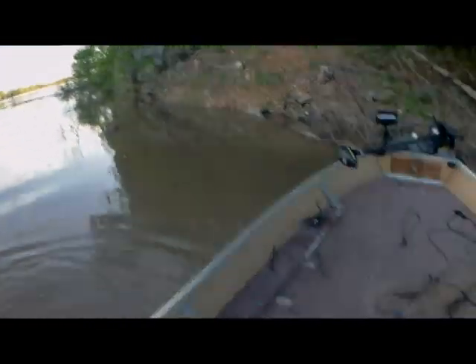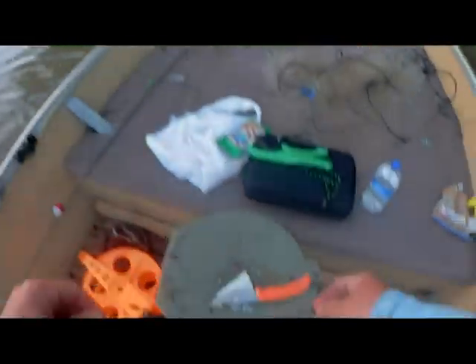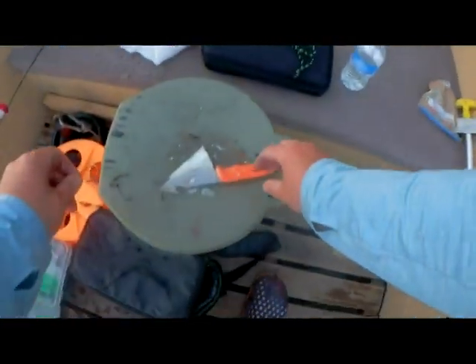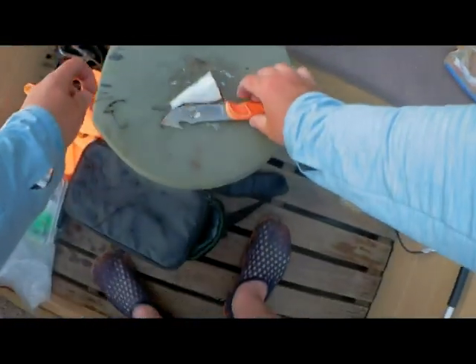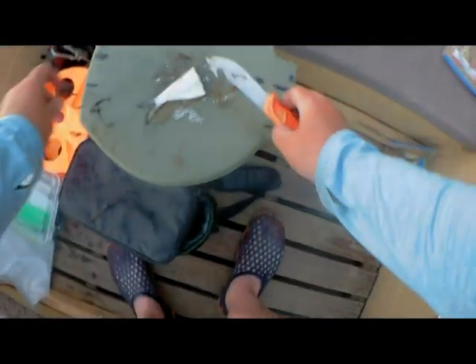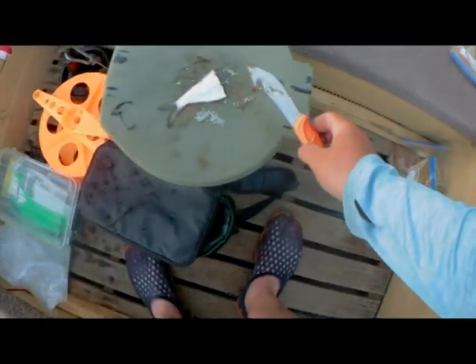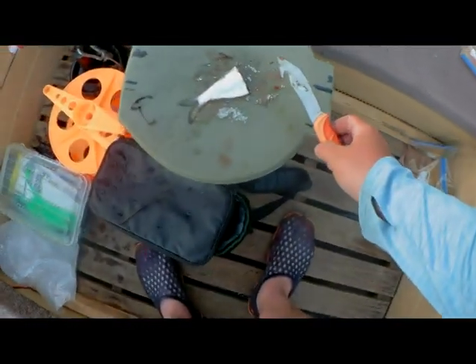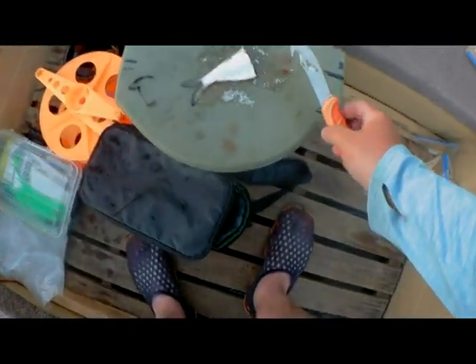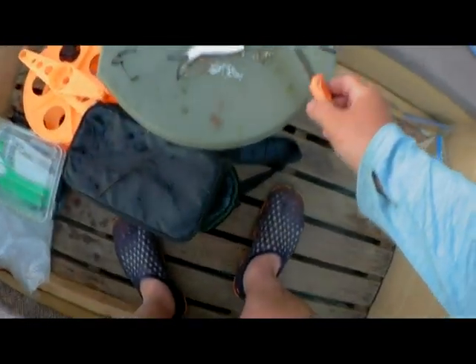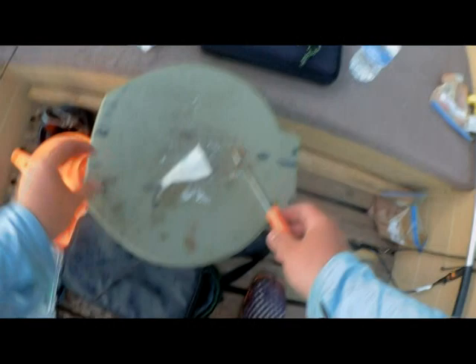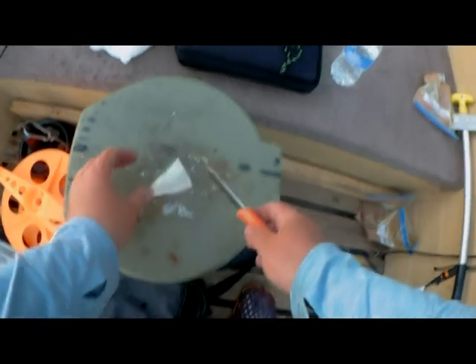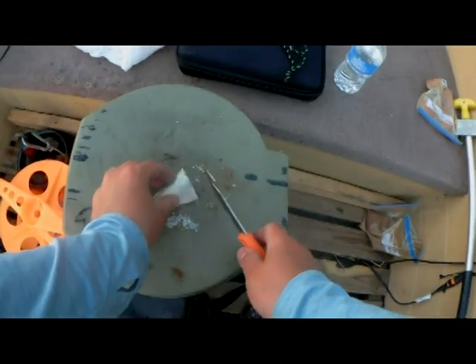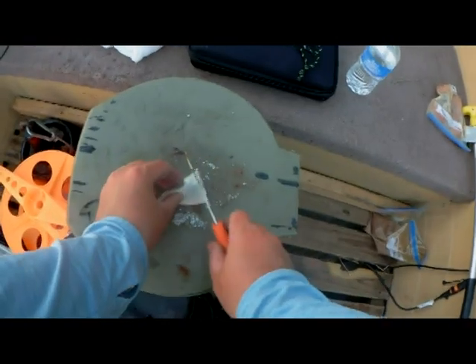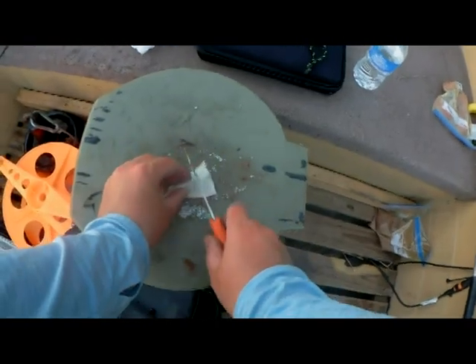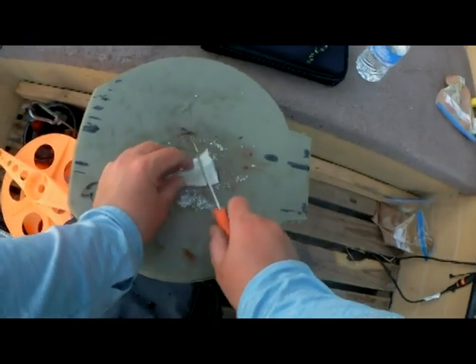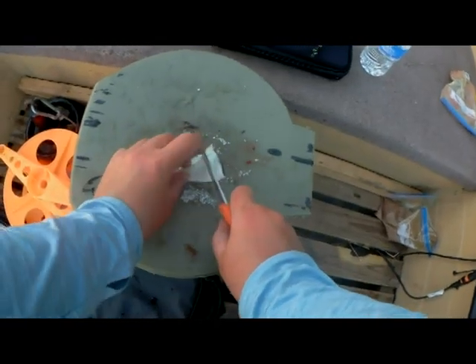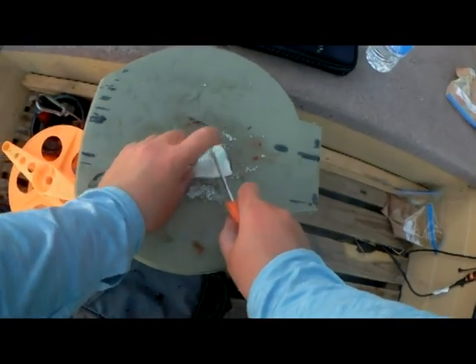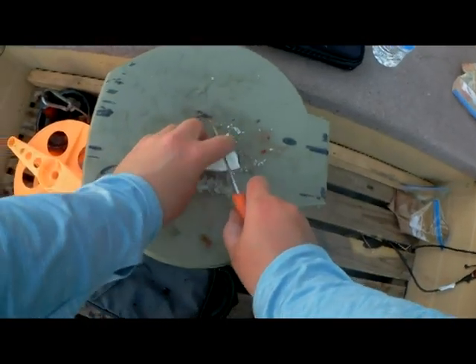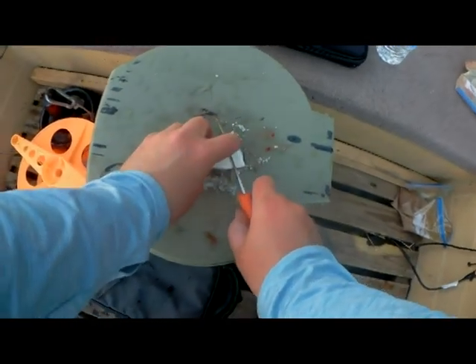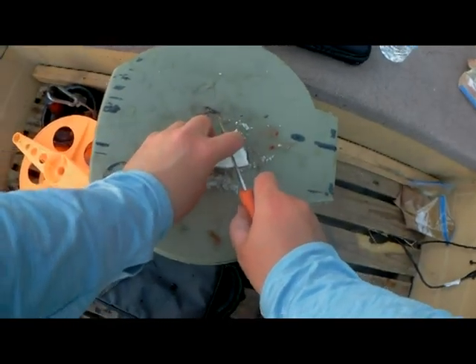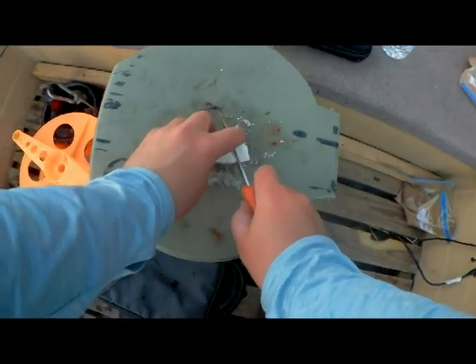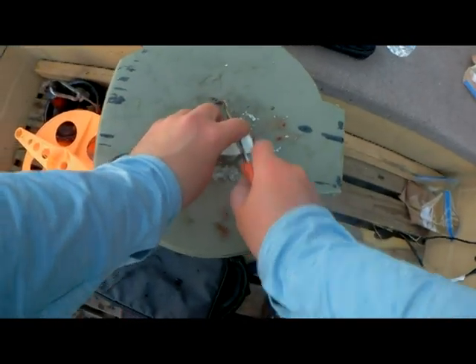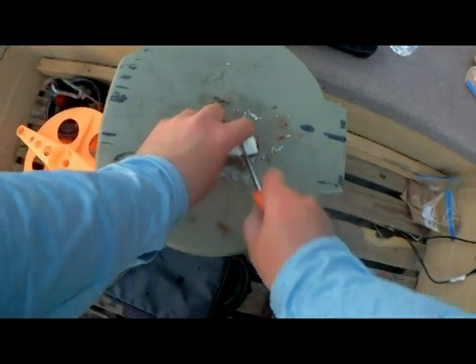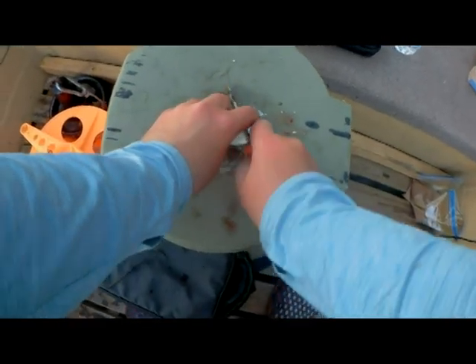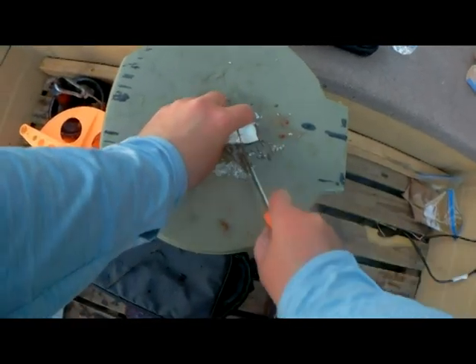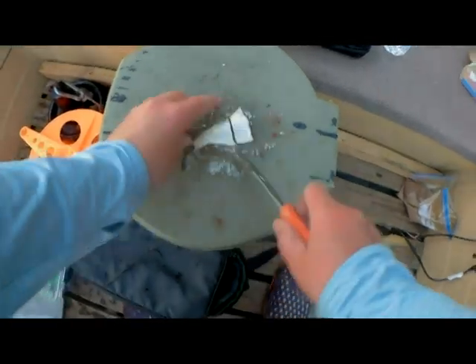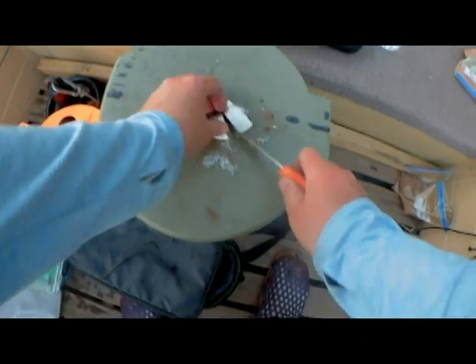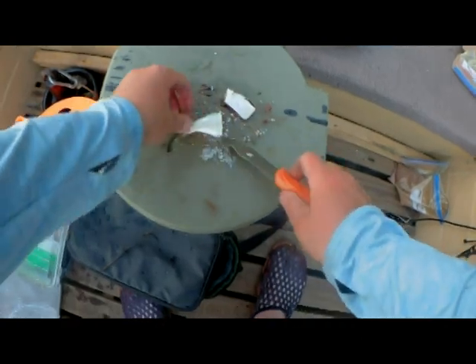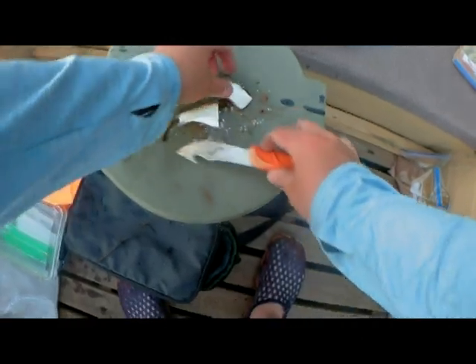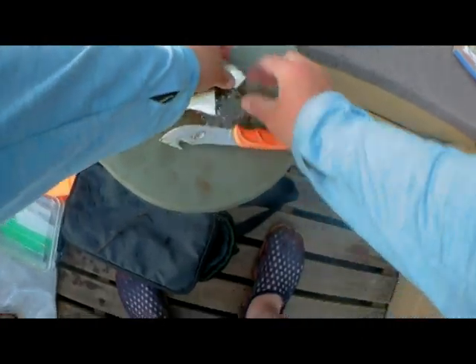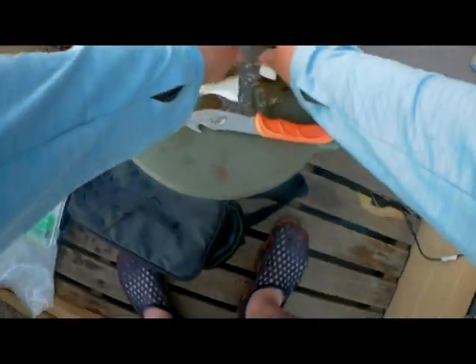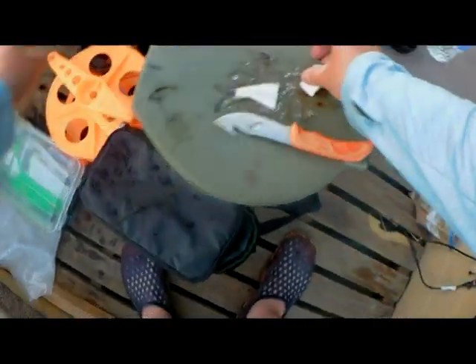So on the shad, here's kind of the size I'm using this evening. I do about an inch, inch and a quarter, inch and a half — somewhere in there. Just like that. That works pretty well.